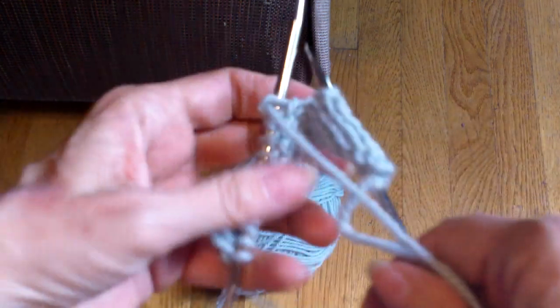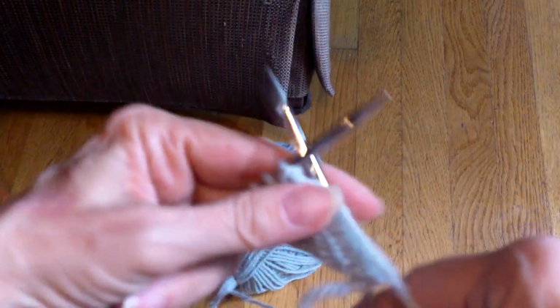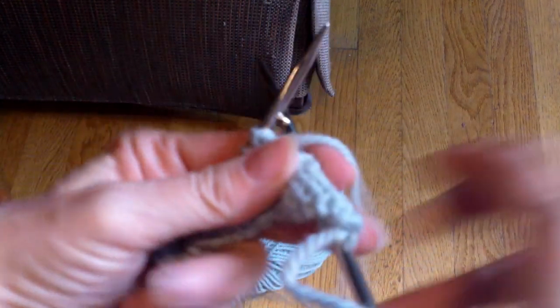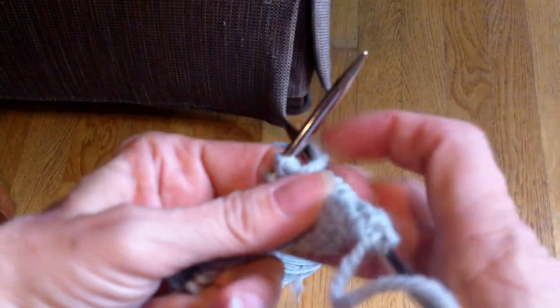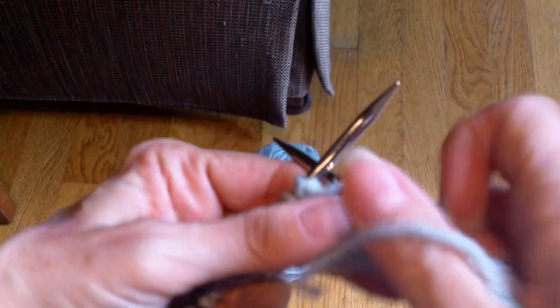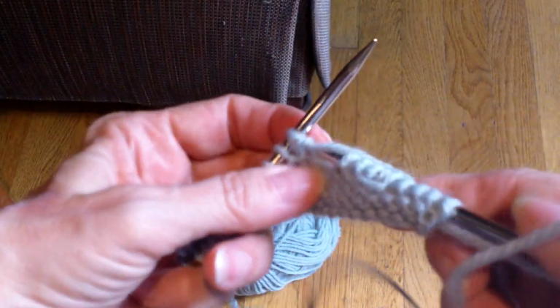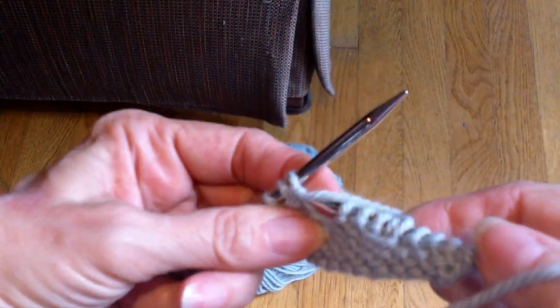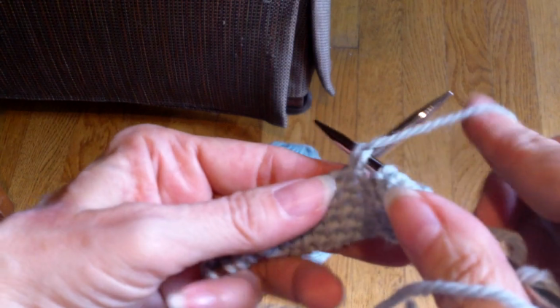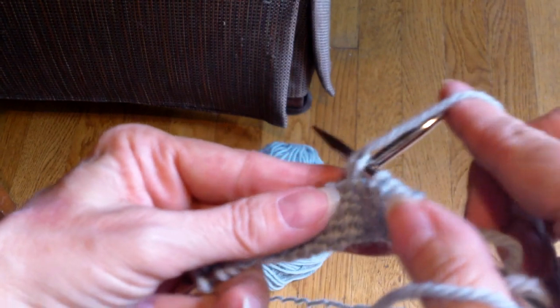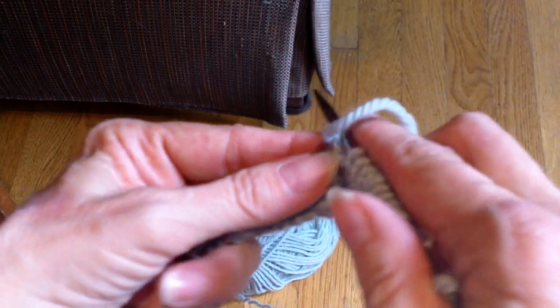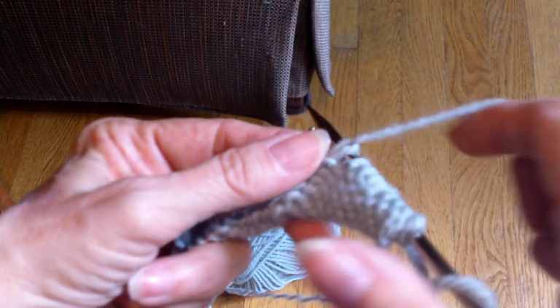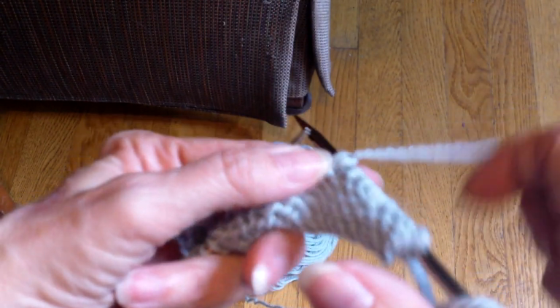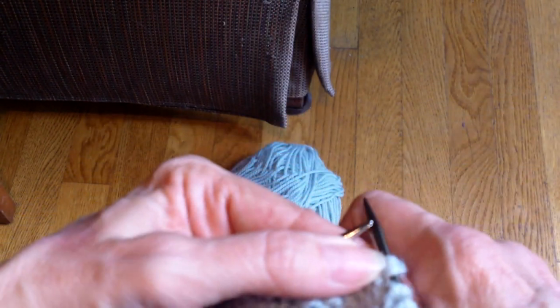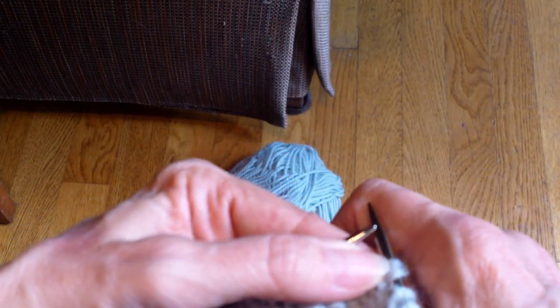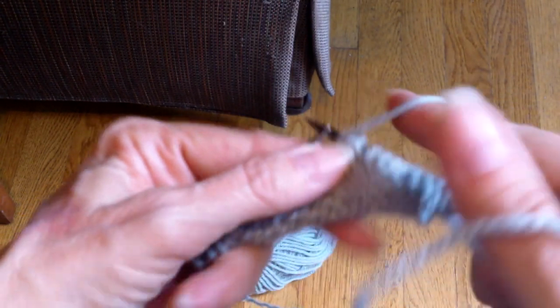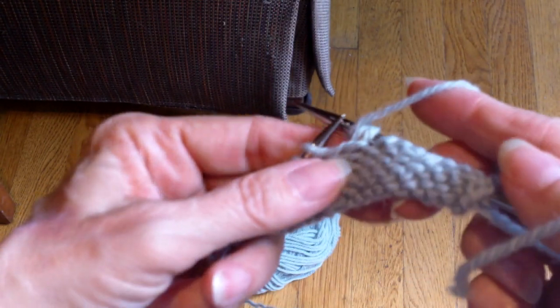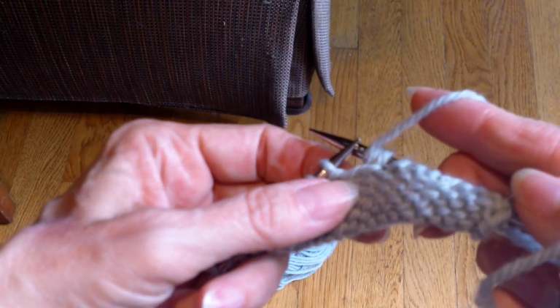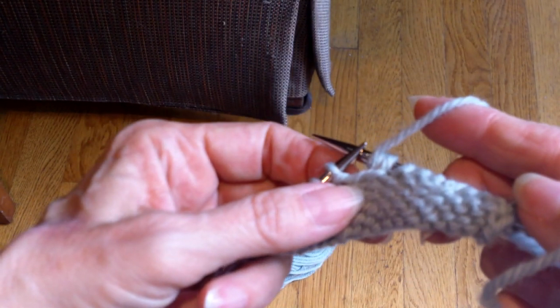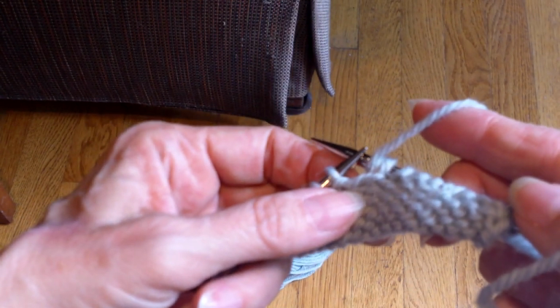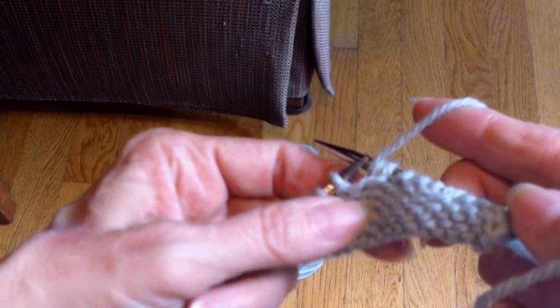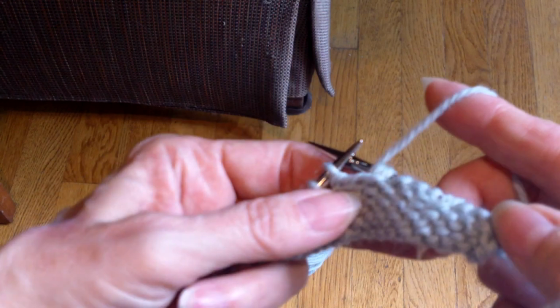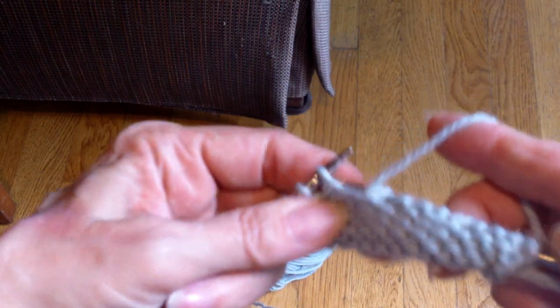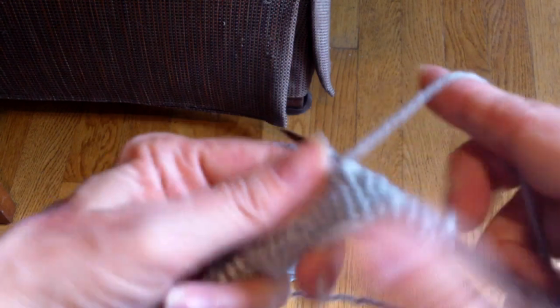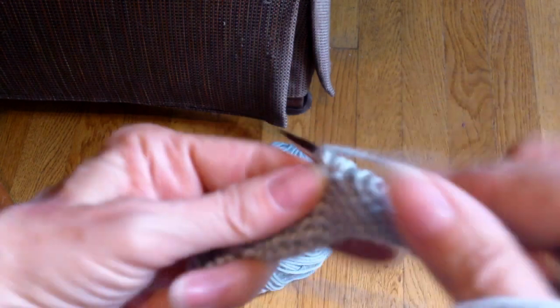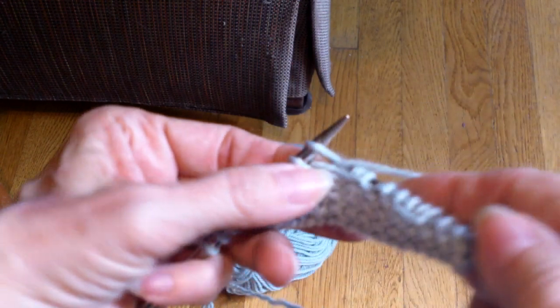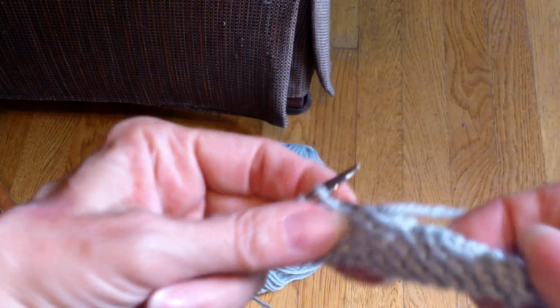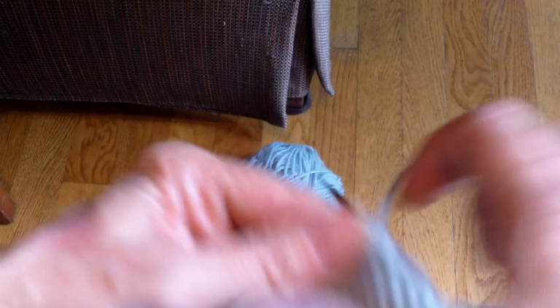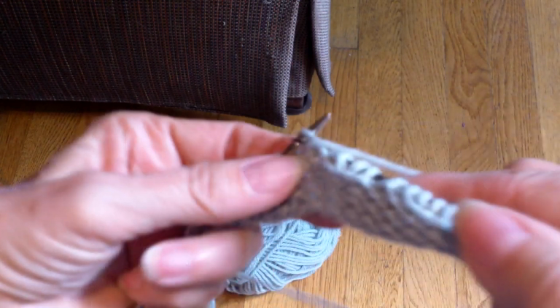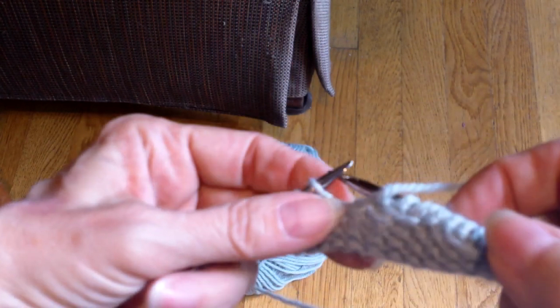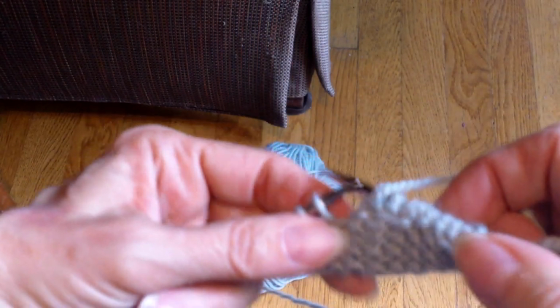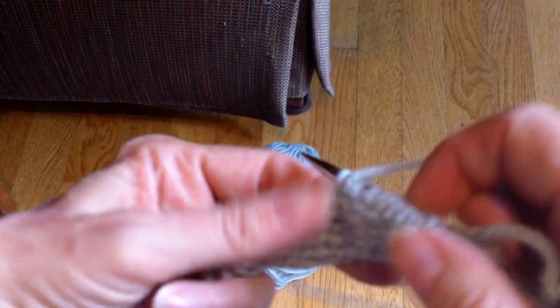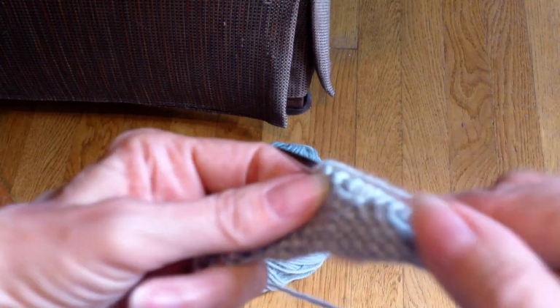I turn. My yarn is already in the front. I slip it. You're always slipping purlwise, by the way — otherwise it'll be a twisted stitch. I'm going to pull my yarn forward and work purl to the next location.